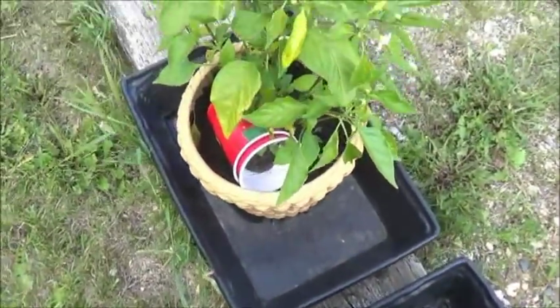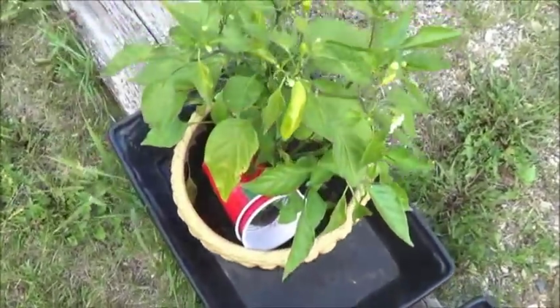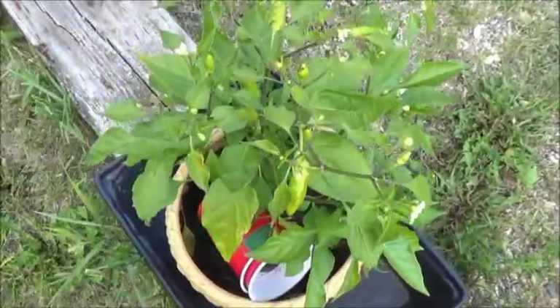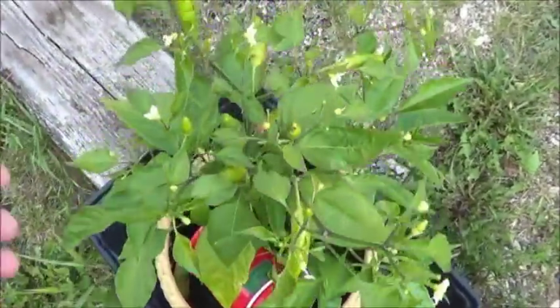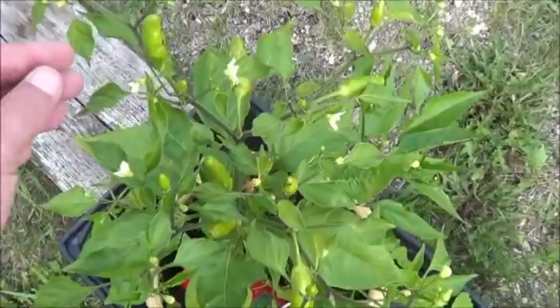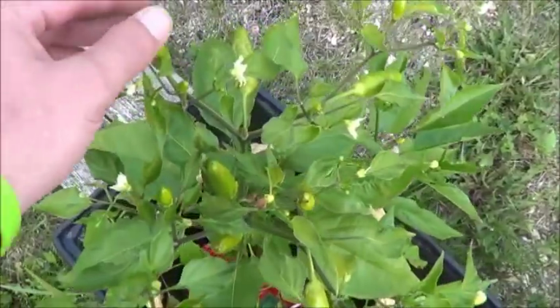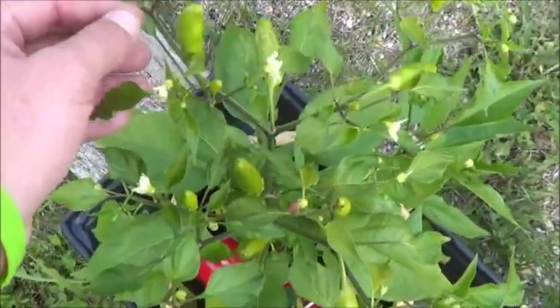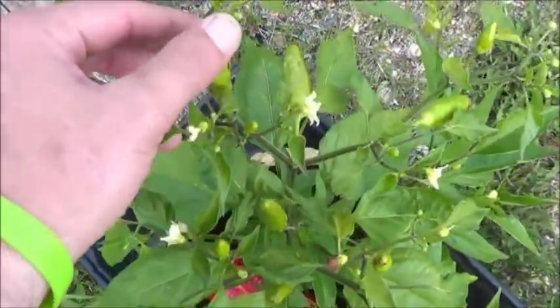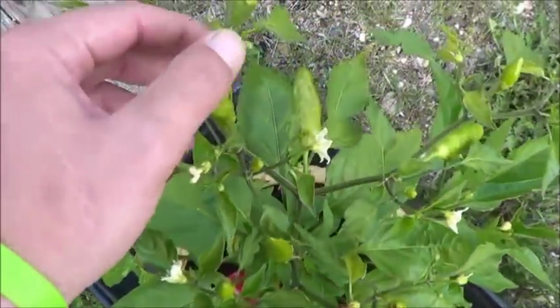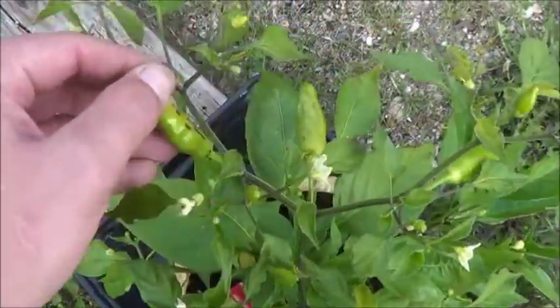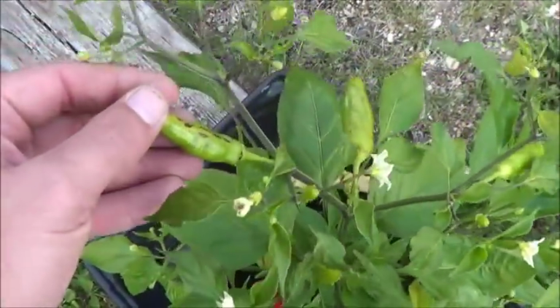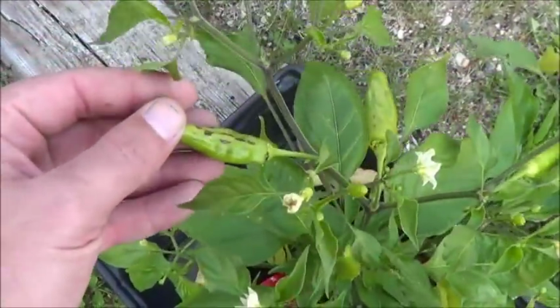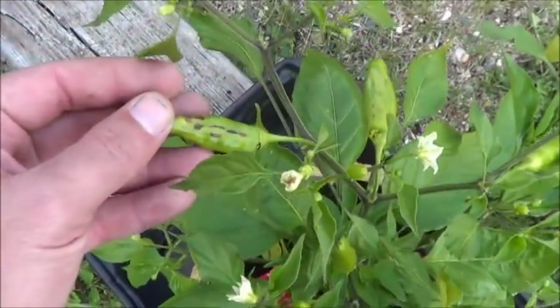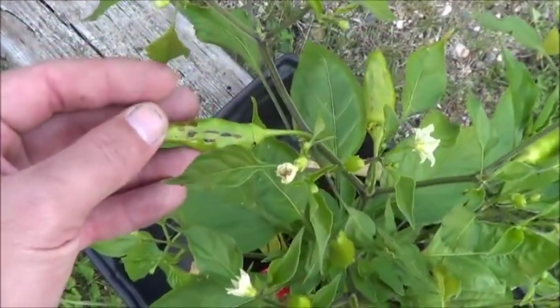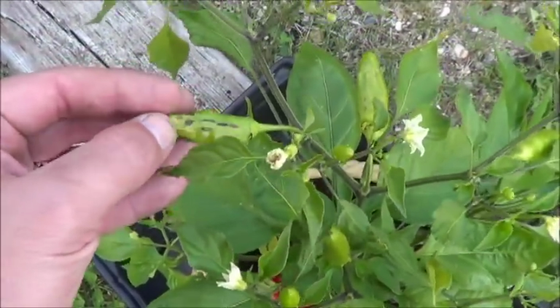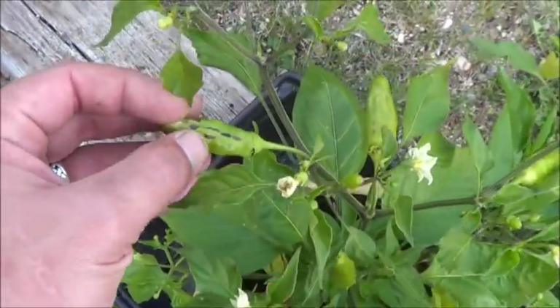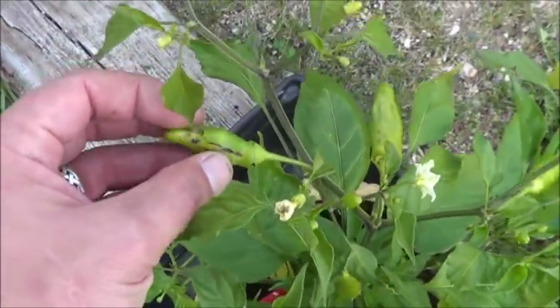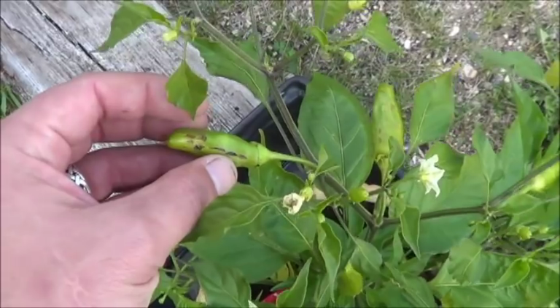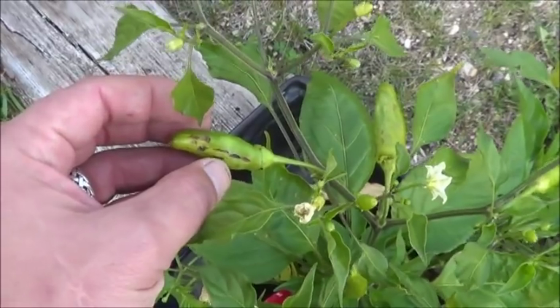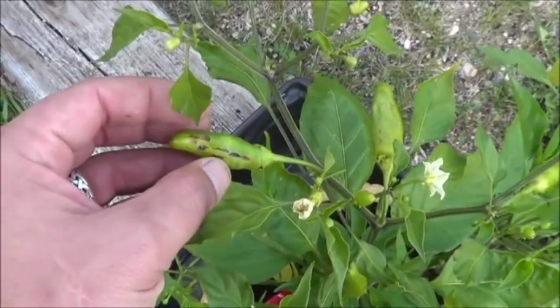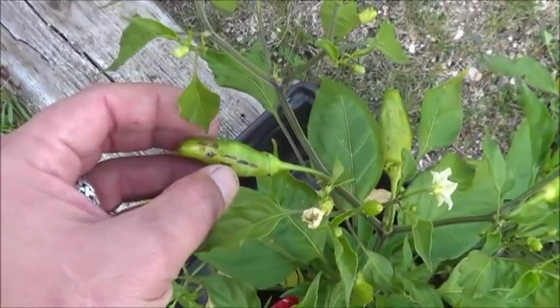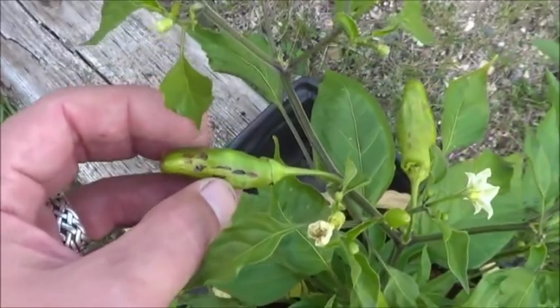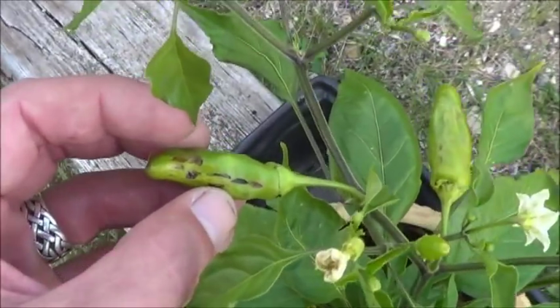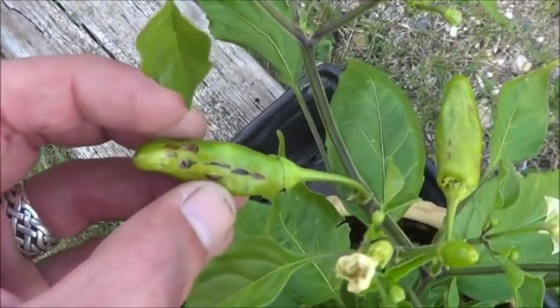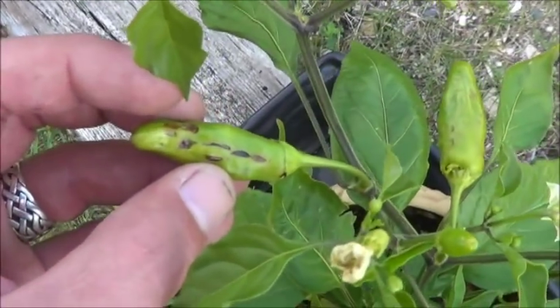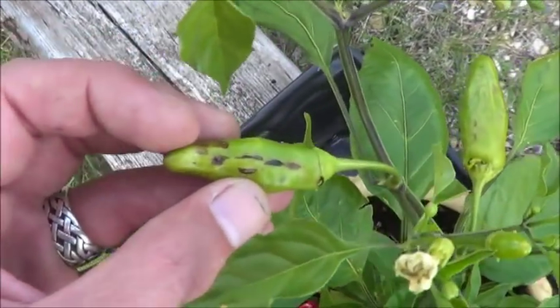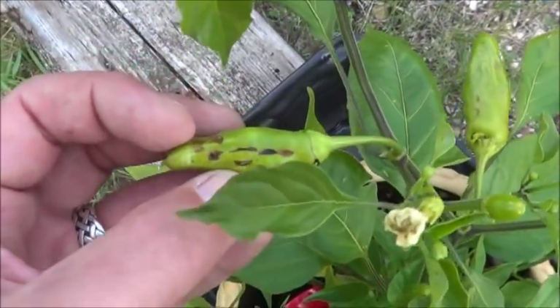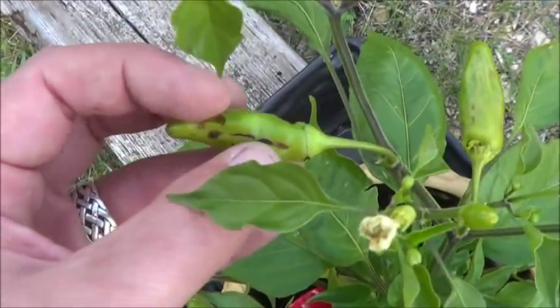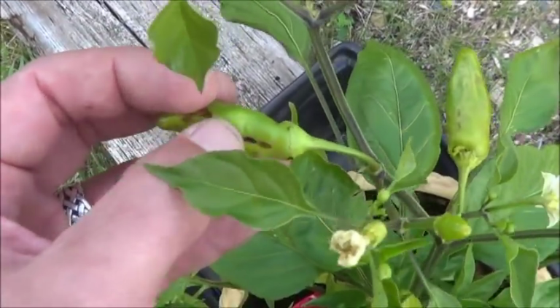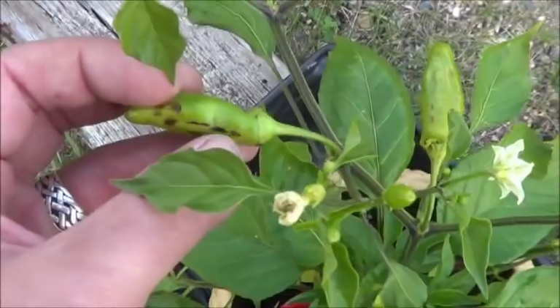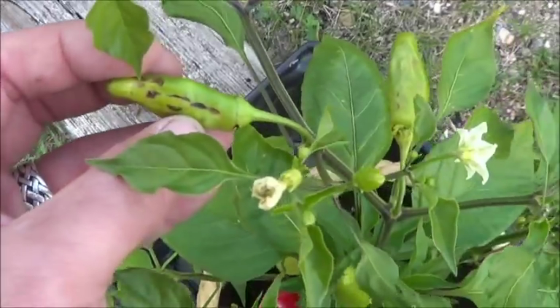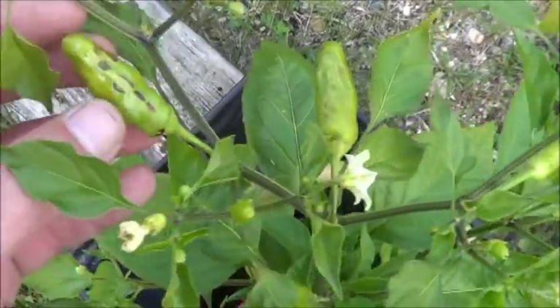Ahi calabaza. Got some interesting things going on on a couple of these pods as well. That almost looks like somebody burned it with a little bit of metal or something.